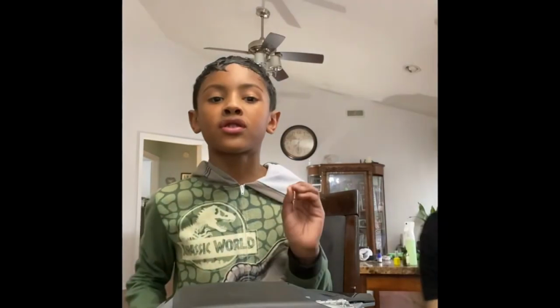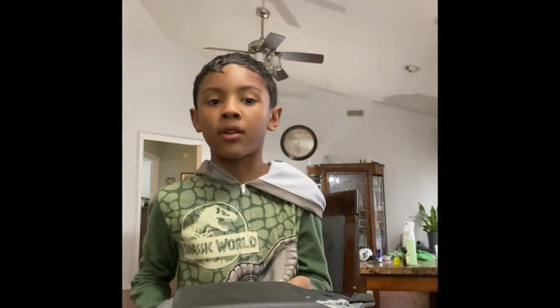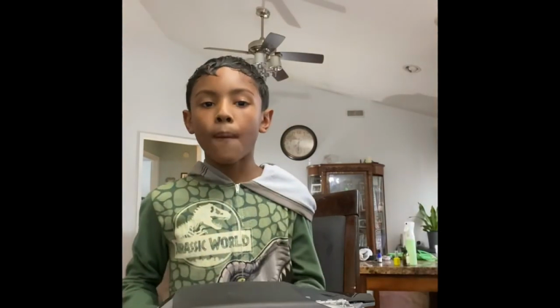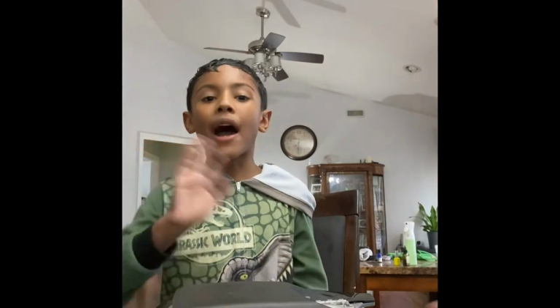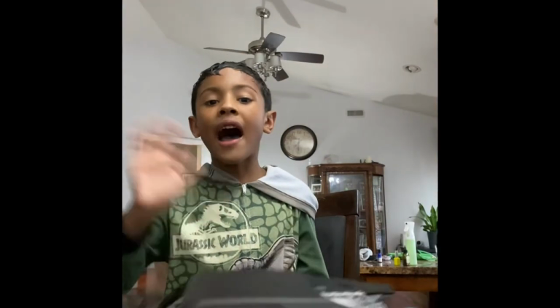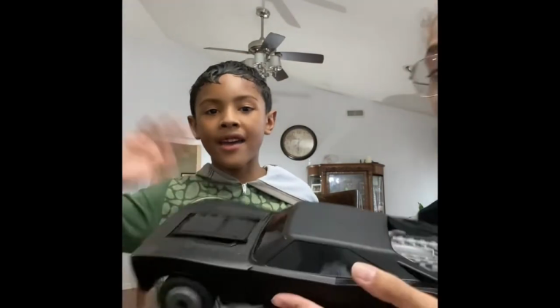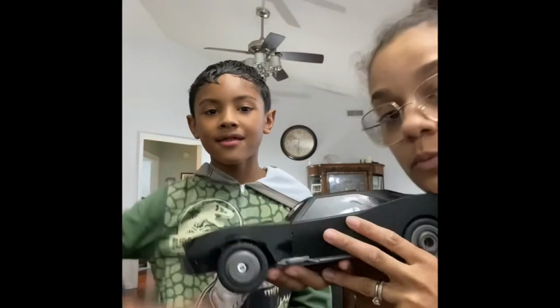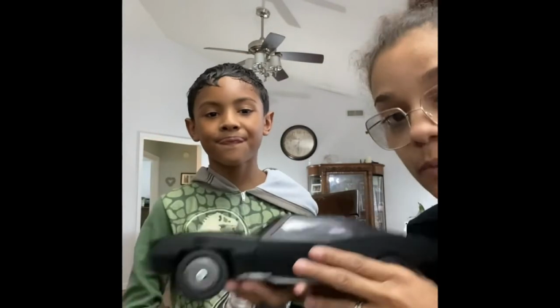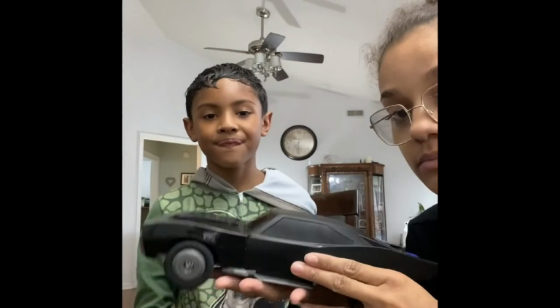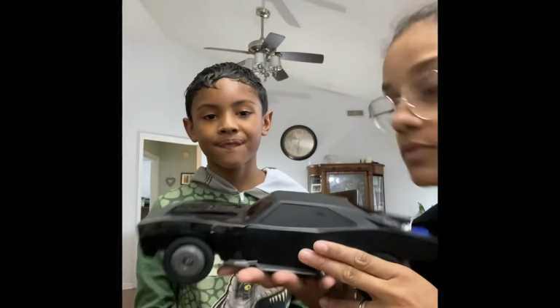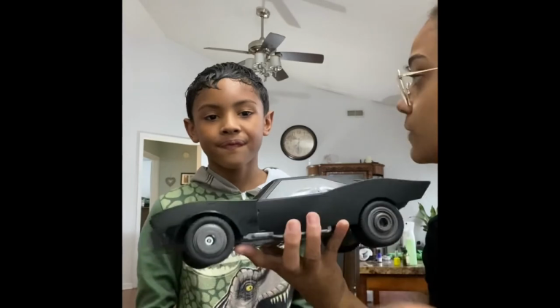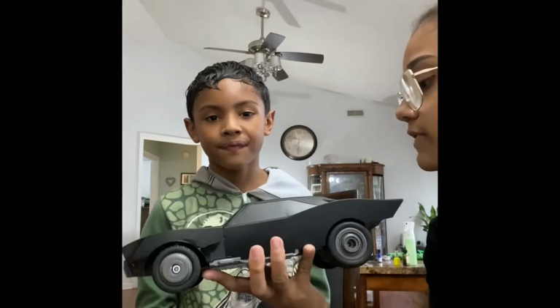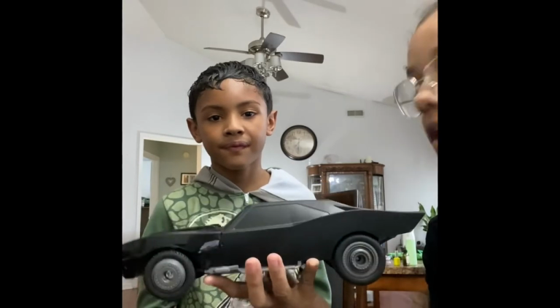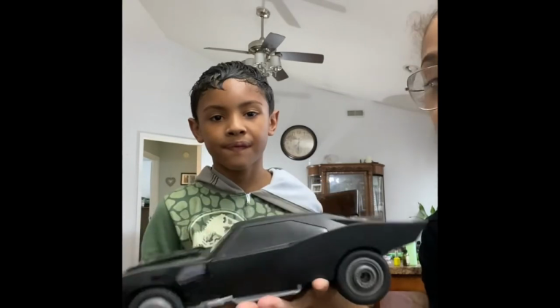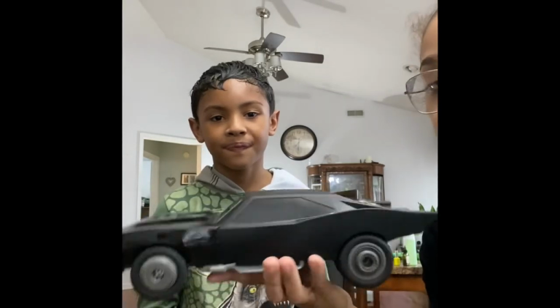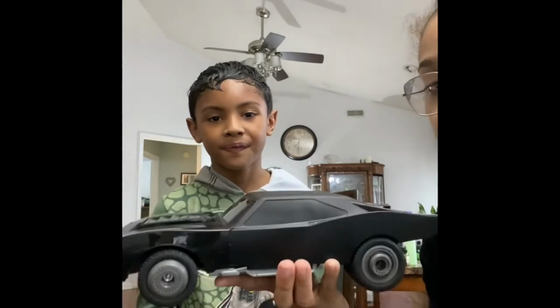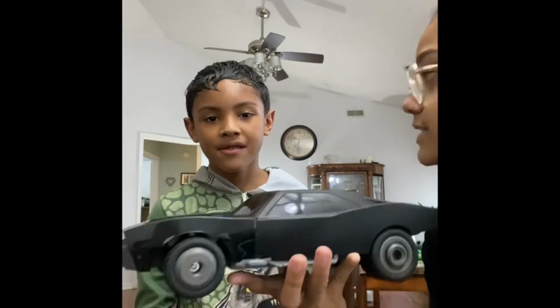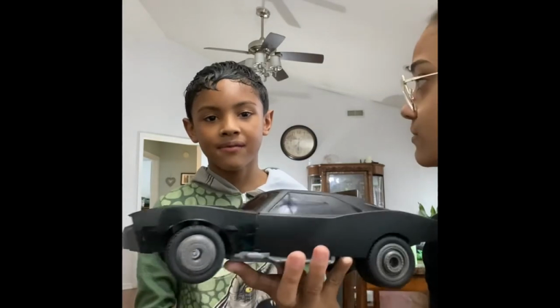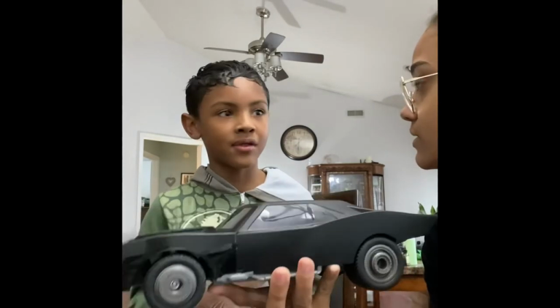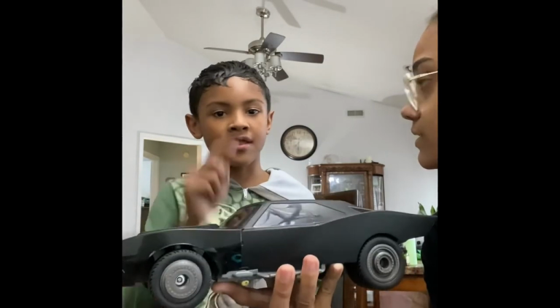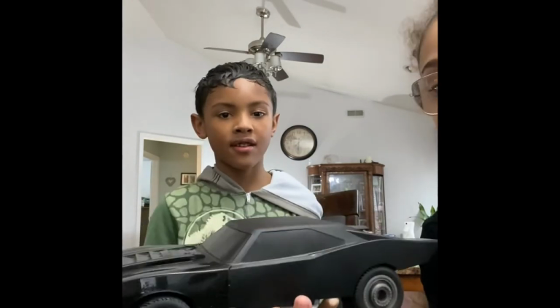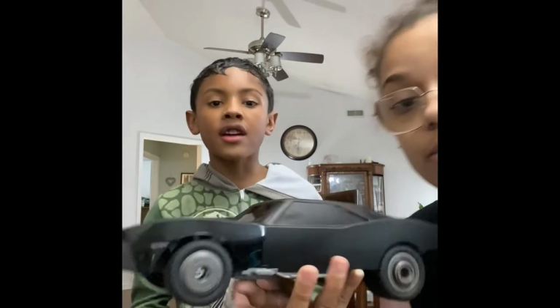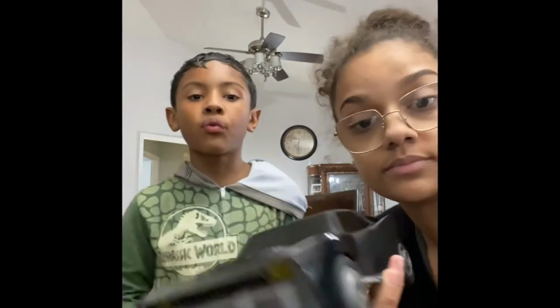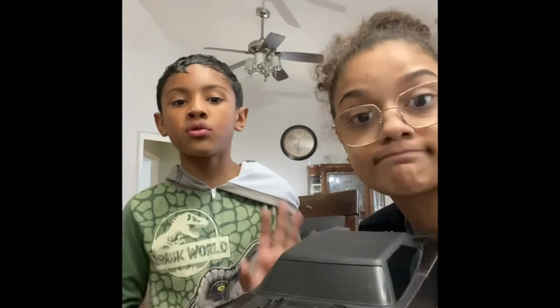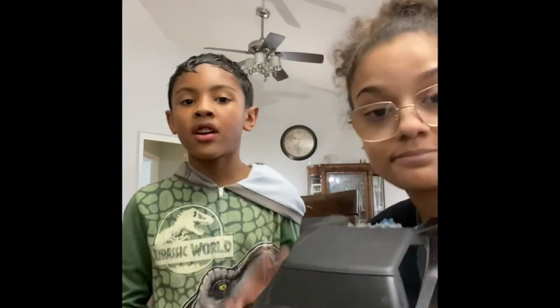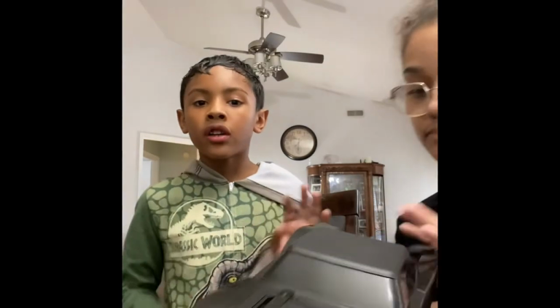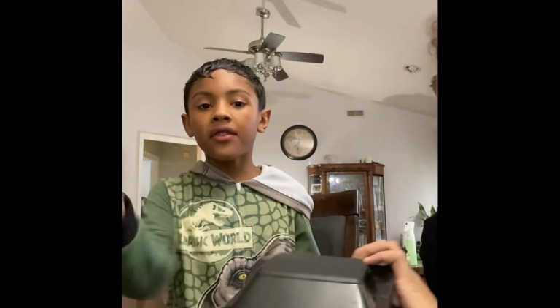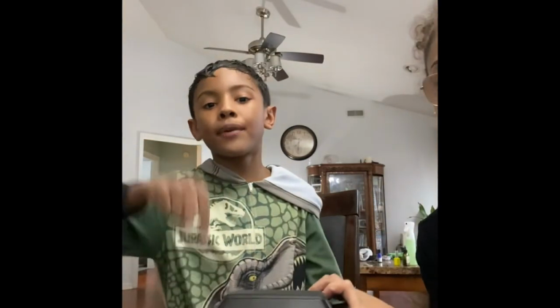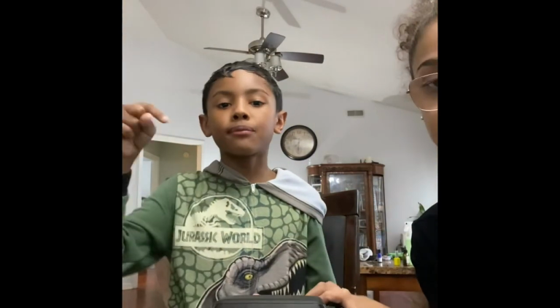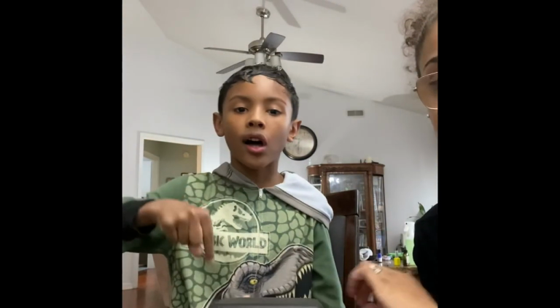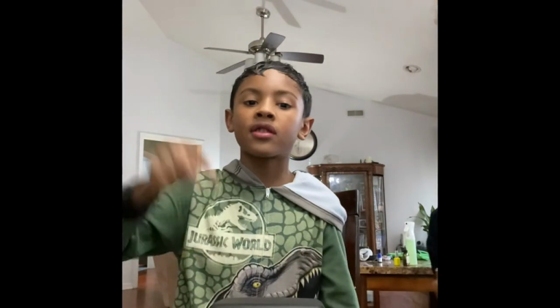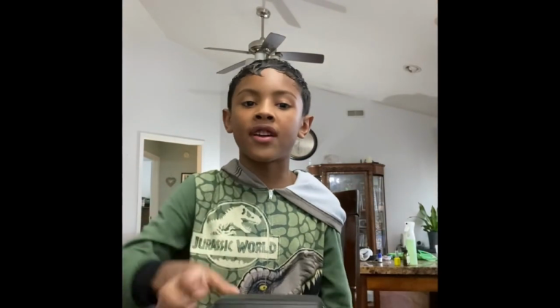Batmobile turbo boost Batmobile — definitely super cool! Leave a like and subscribe to the channel! Bye guys! We gotta rate it — what do you give this car out of 10? 10 out of 10! Leave a comment down below and give this car a rating!